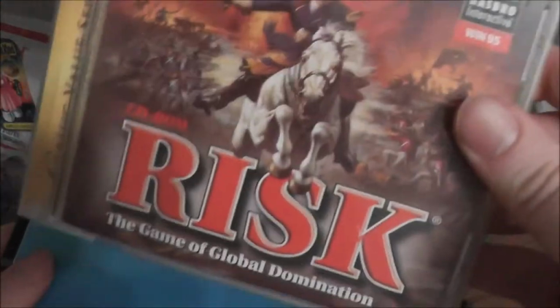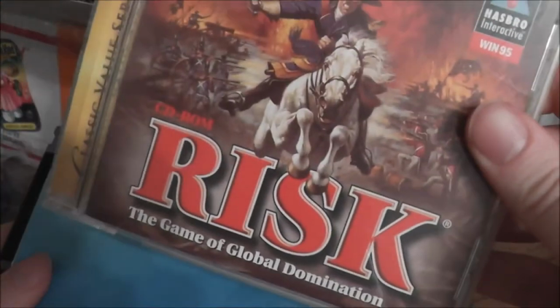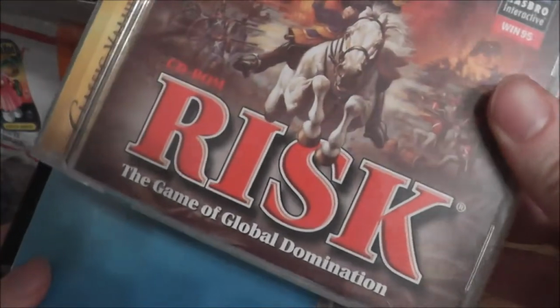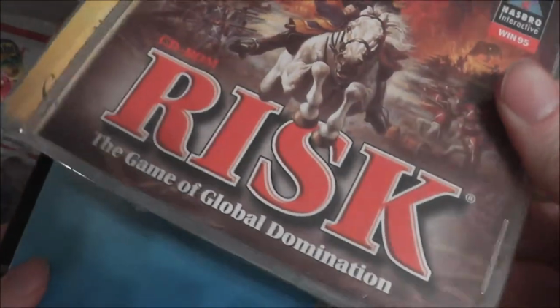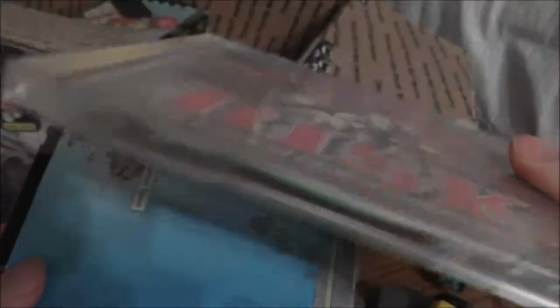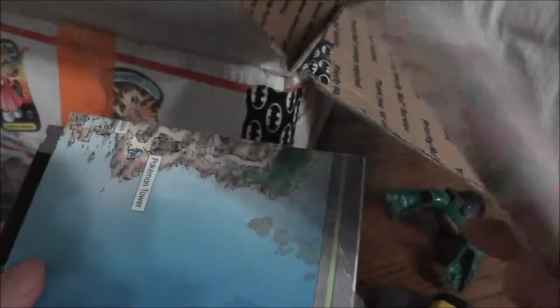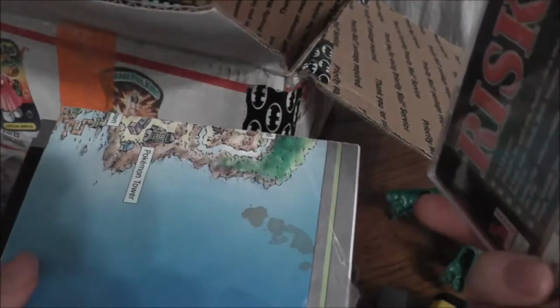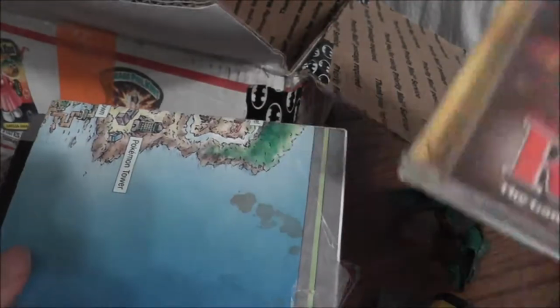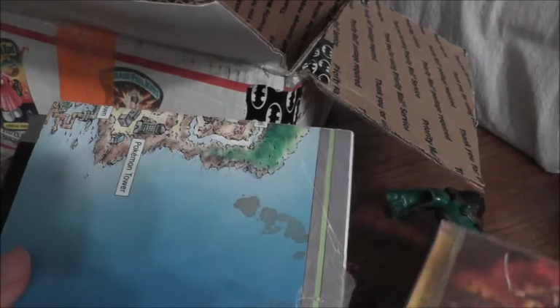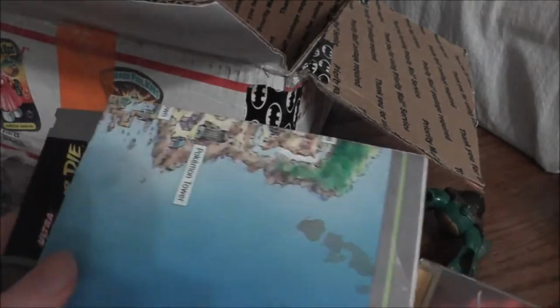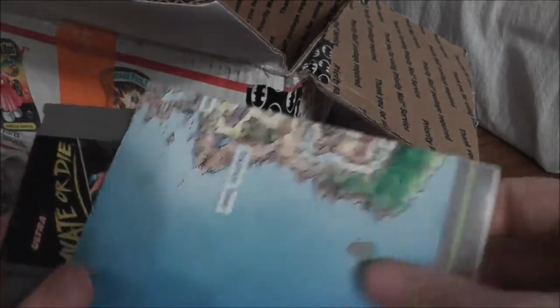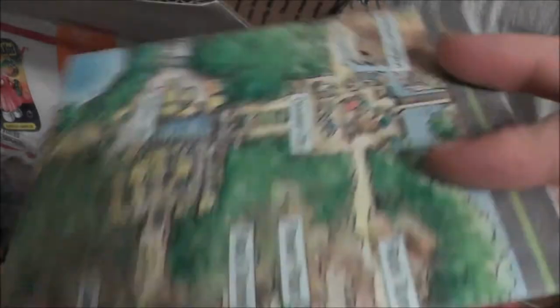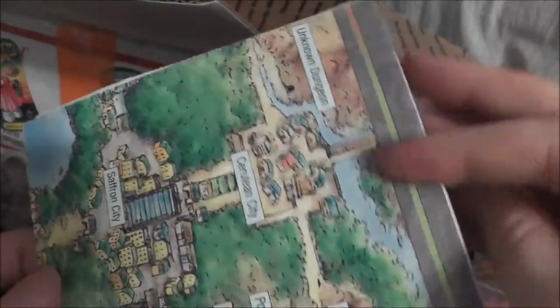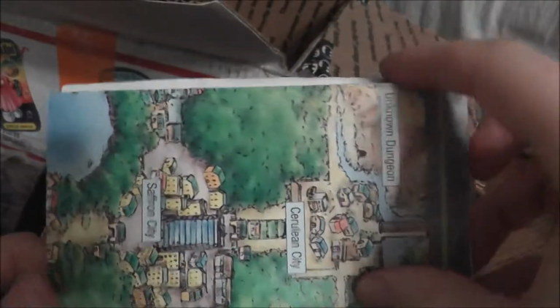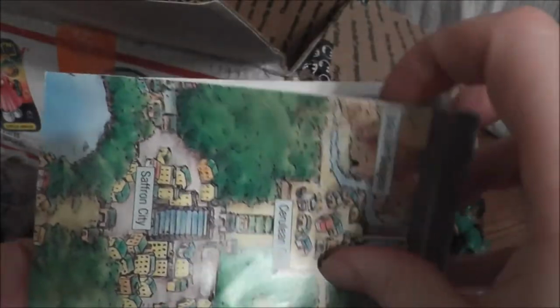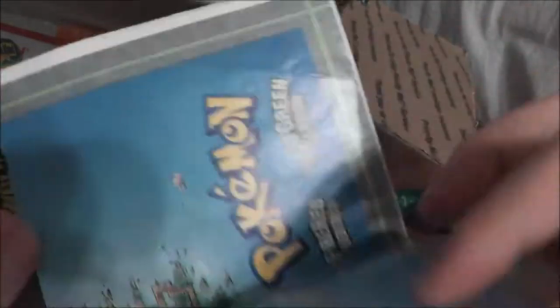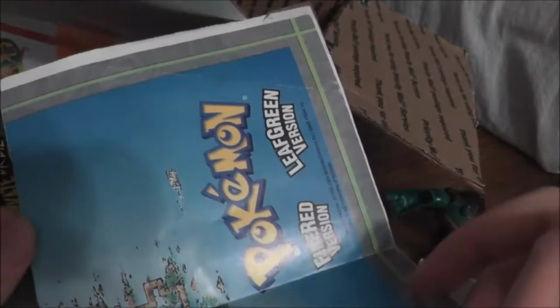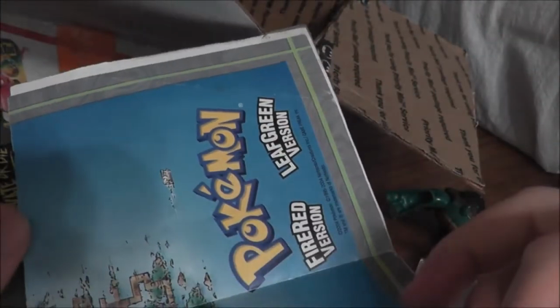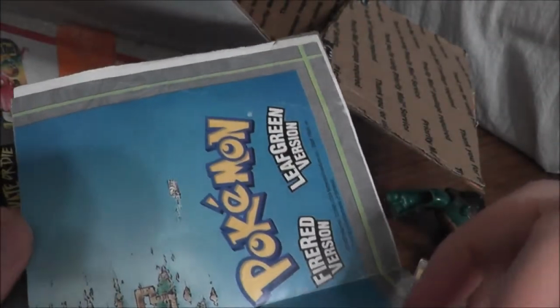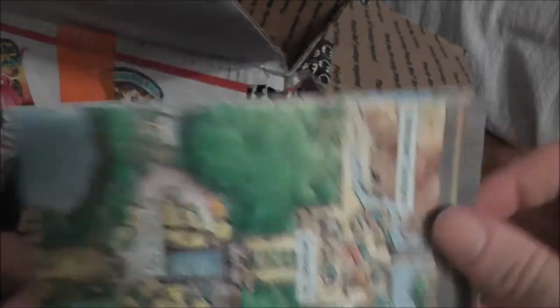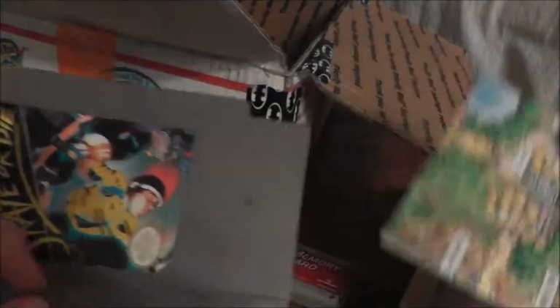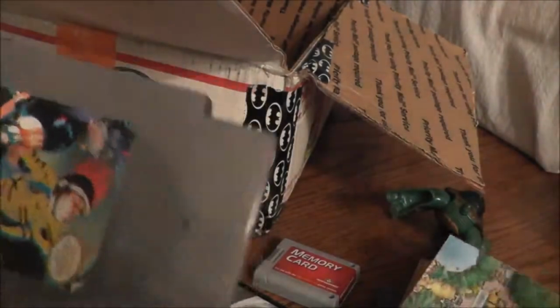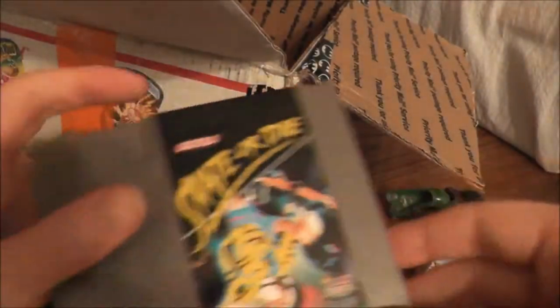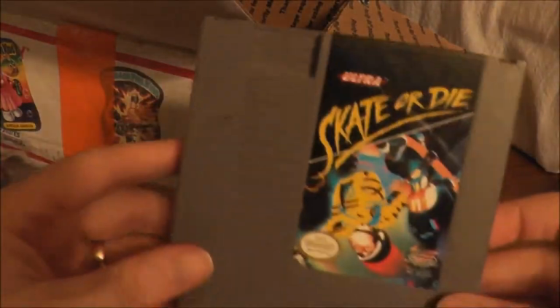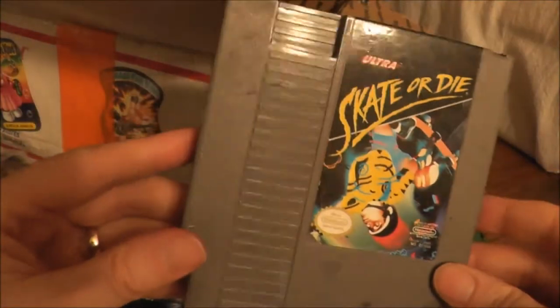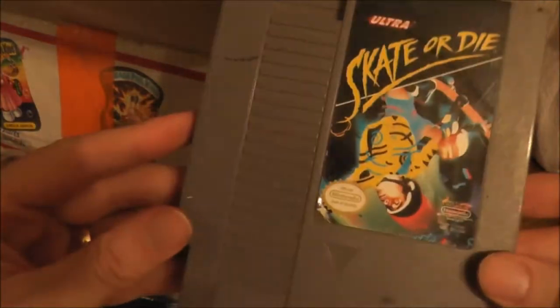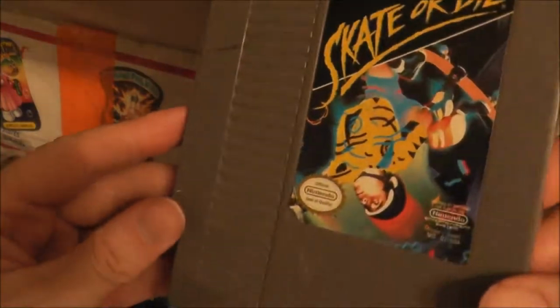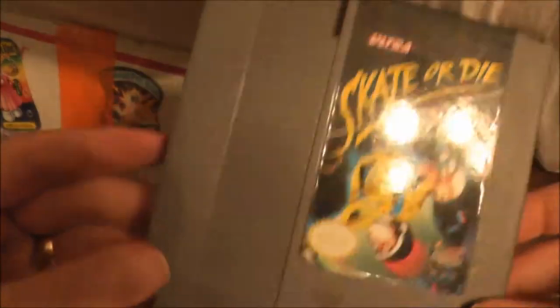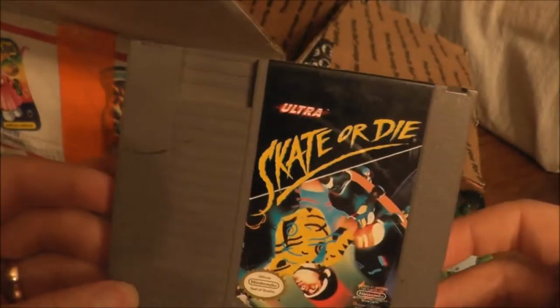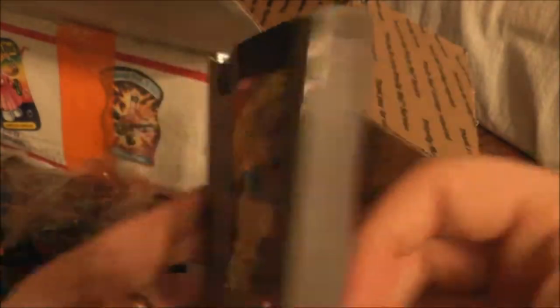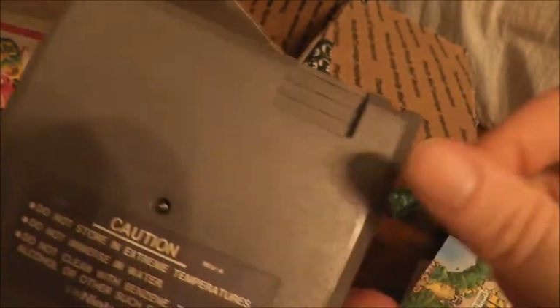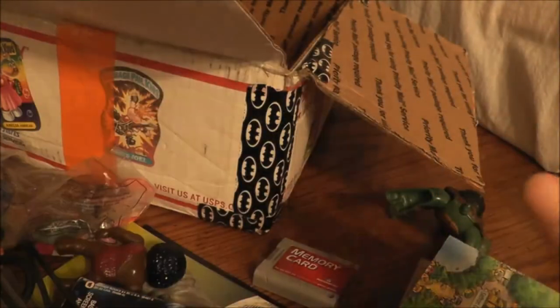Risk for the computer — a CD-ROM game. This is a Pokemon map for Pokemon Leaf Green and Fire Red. And Skate or Die — I have a copy, so it stays in the box.